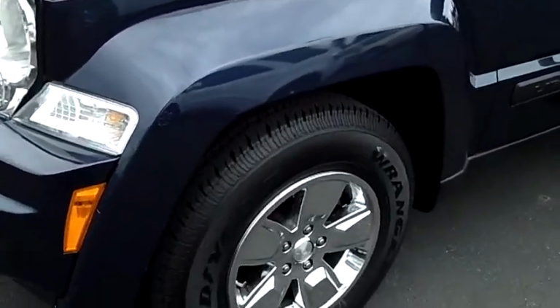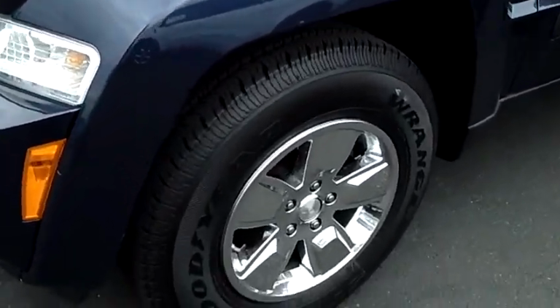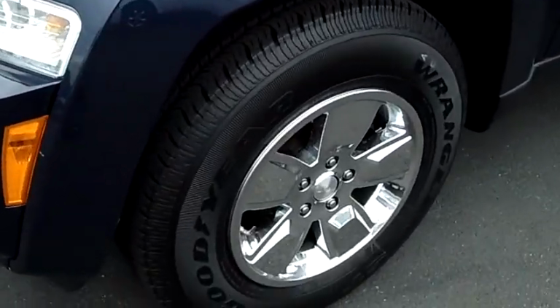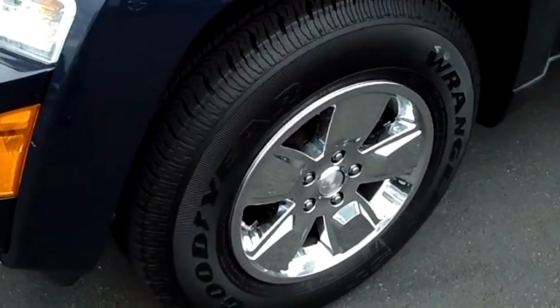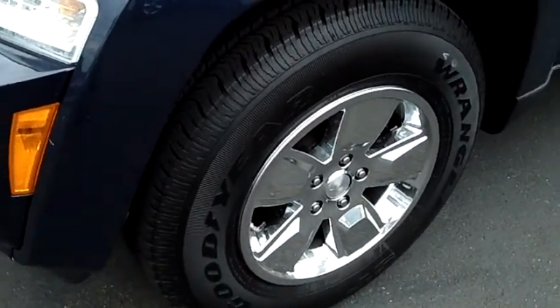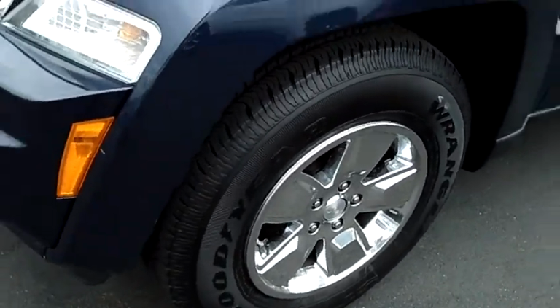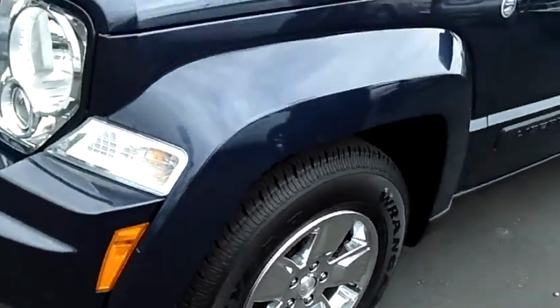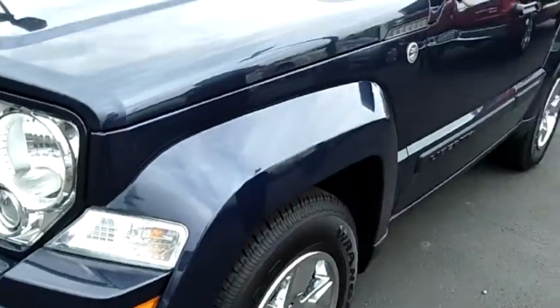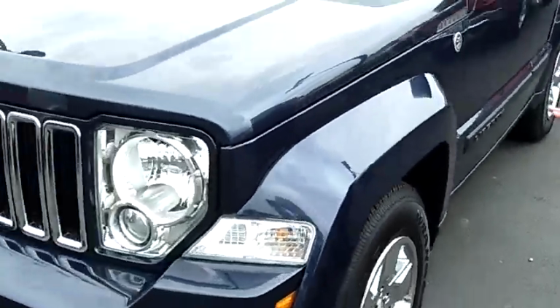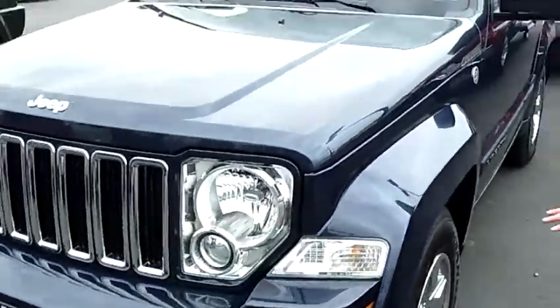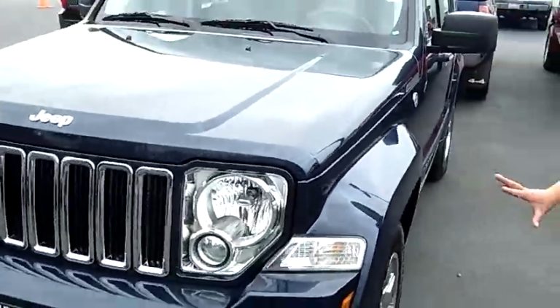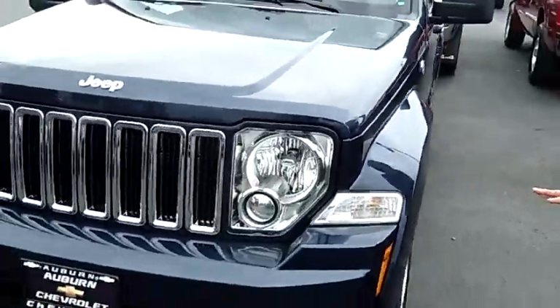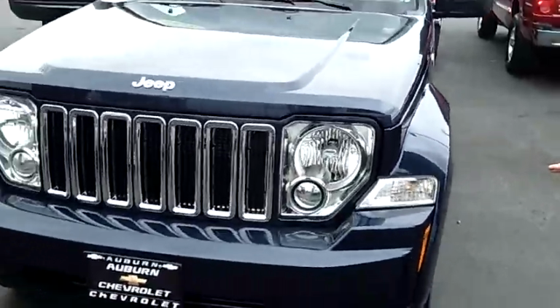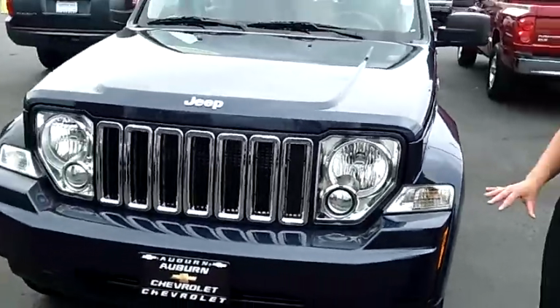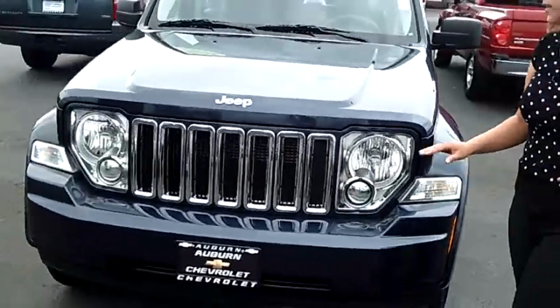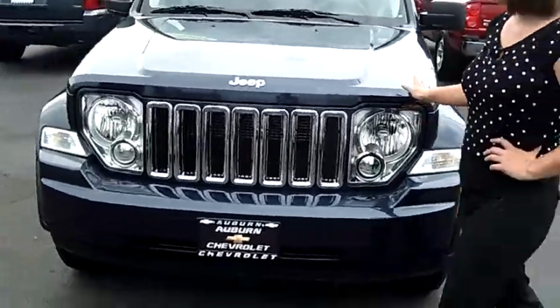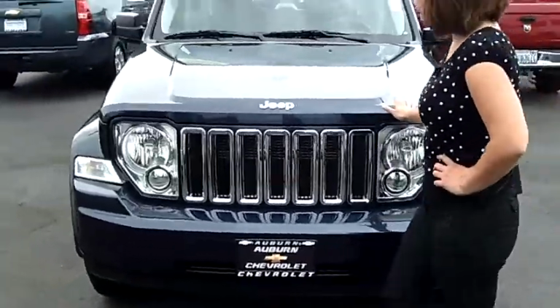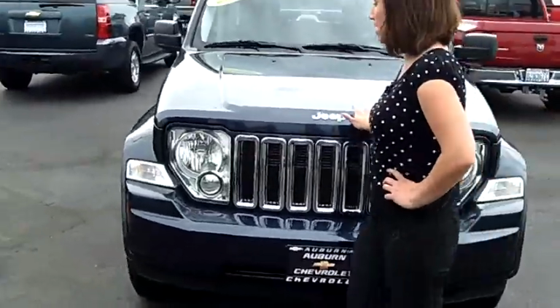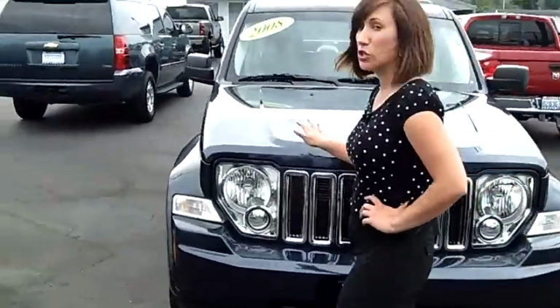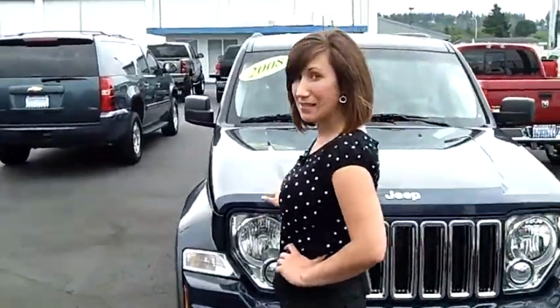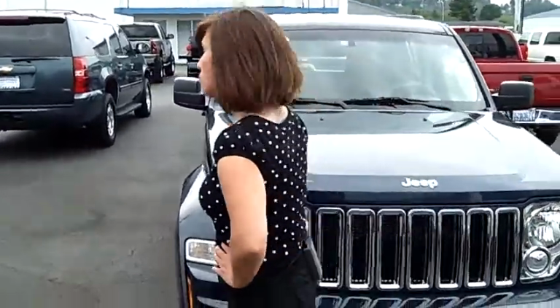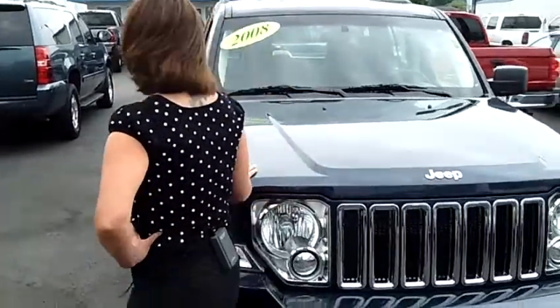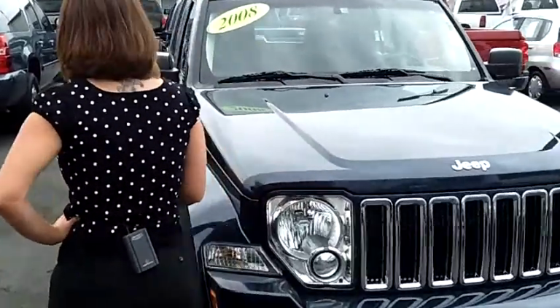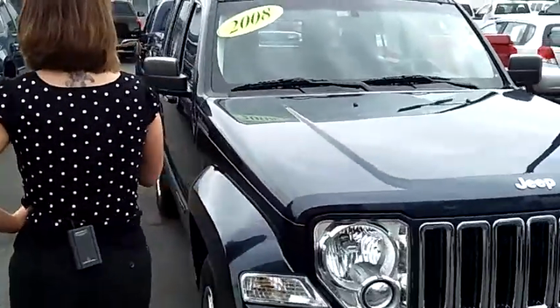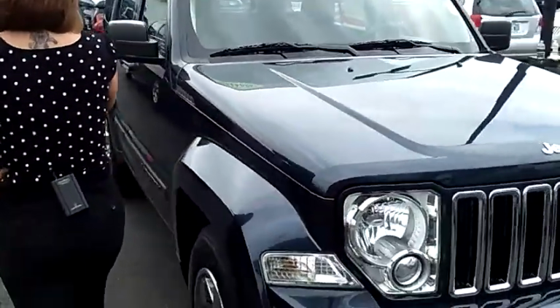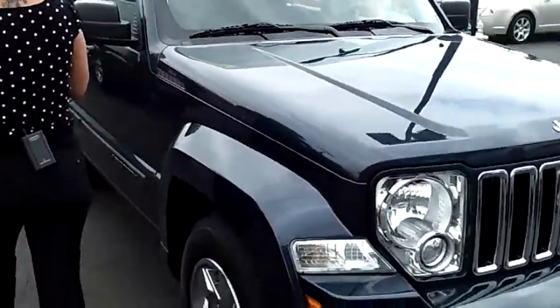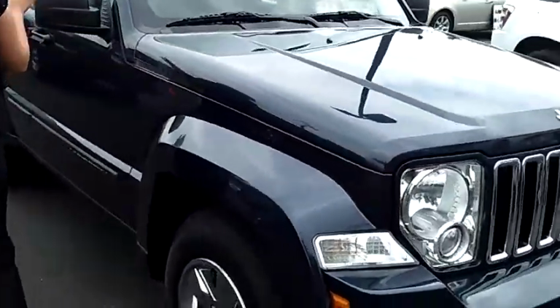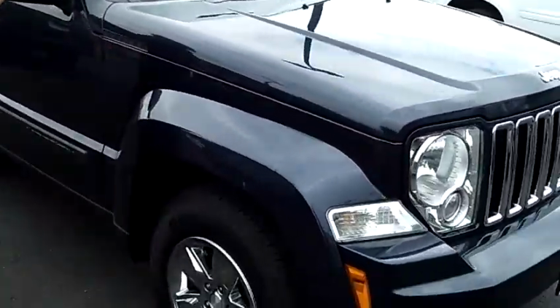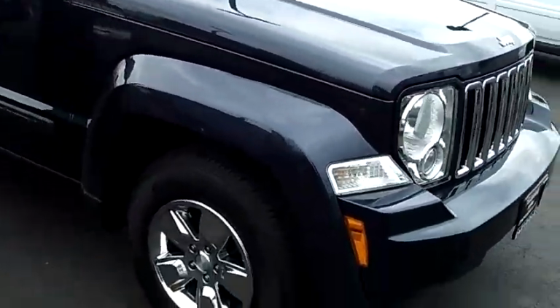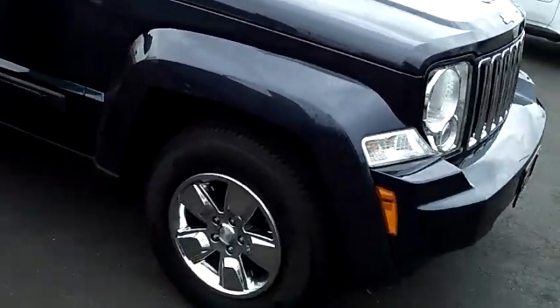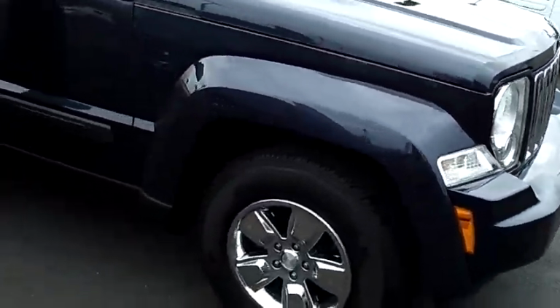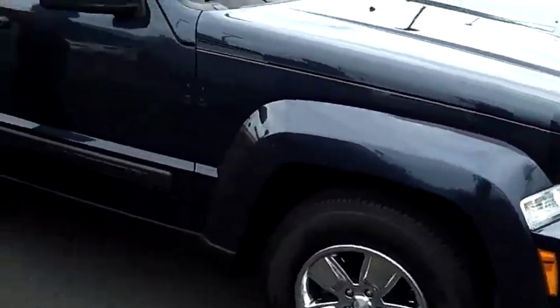Gorgeous midnight blue, chrome wheels, lots of tread. Those tires are practically brand new. No dings or dents, no scratches. This has been really well taken care of.